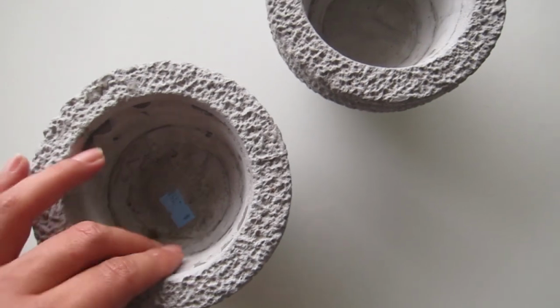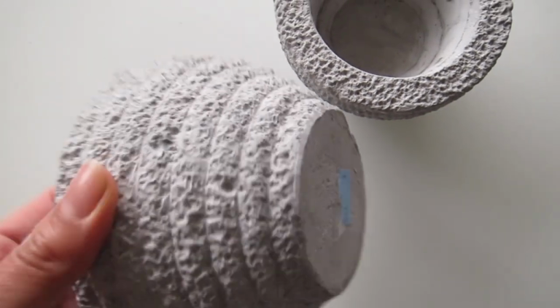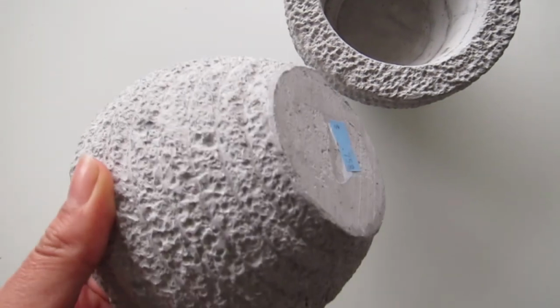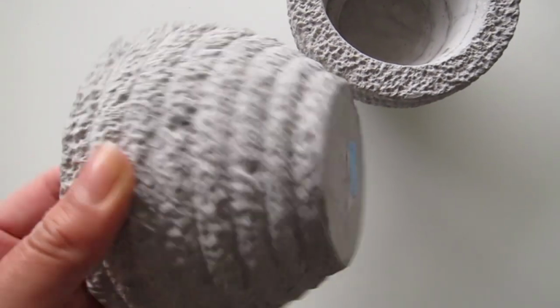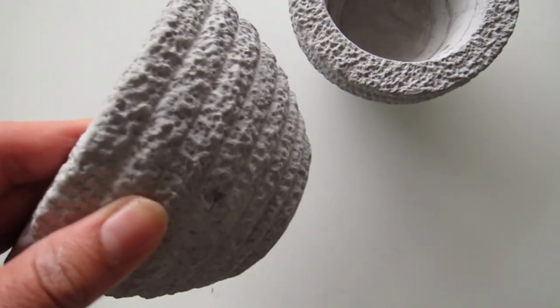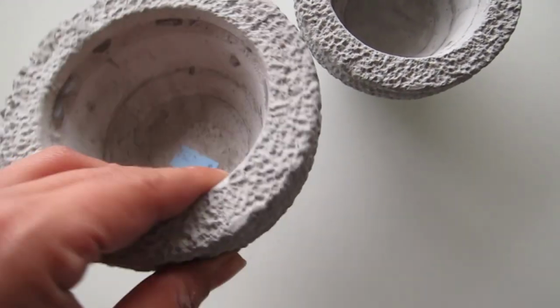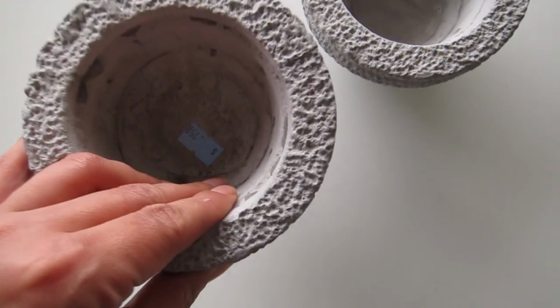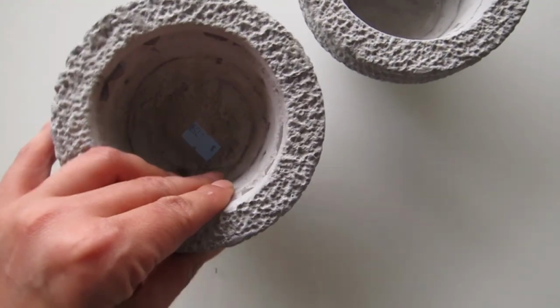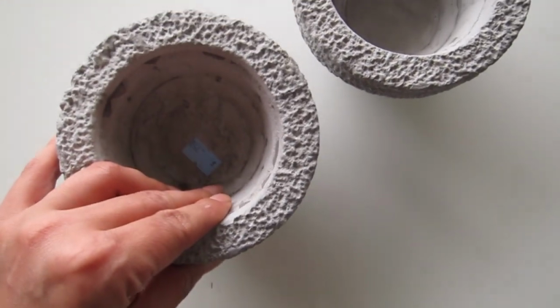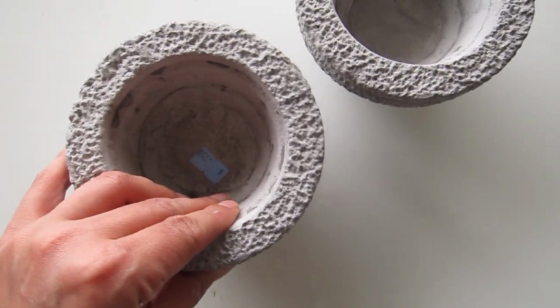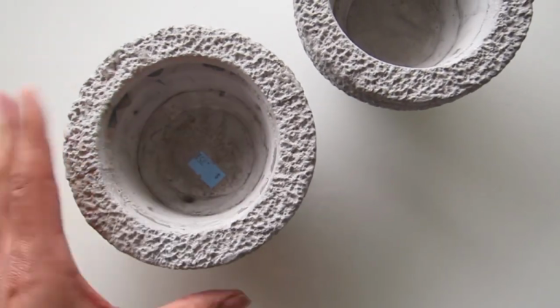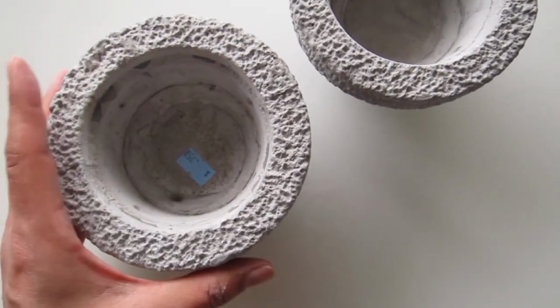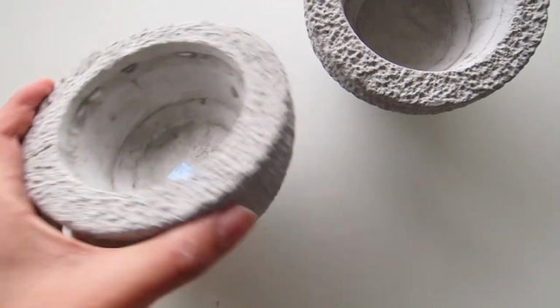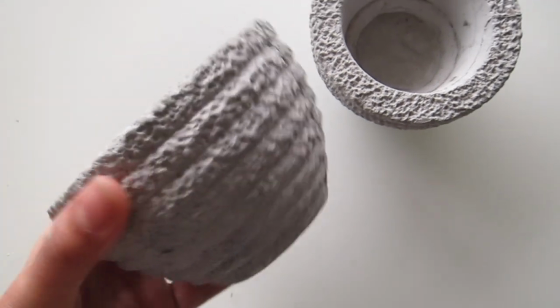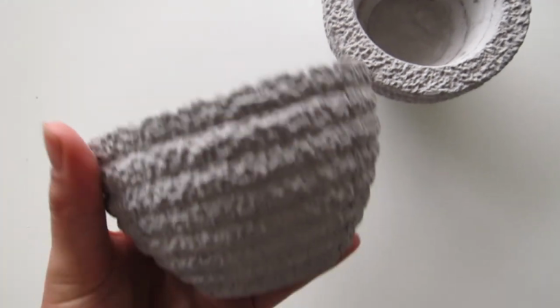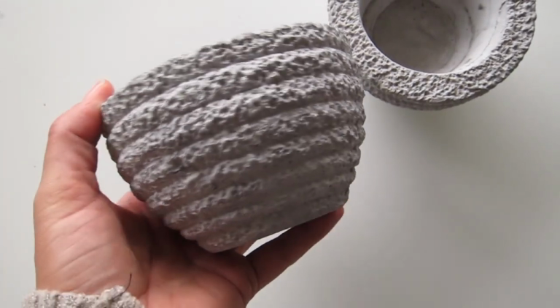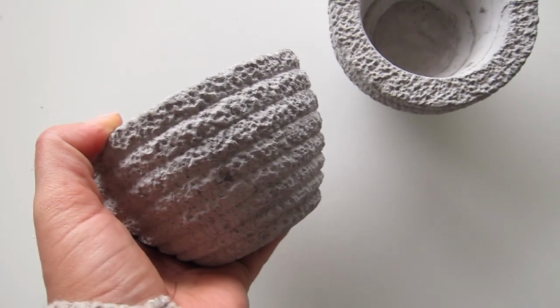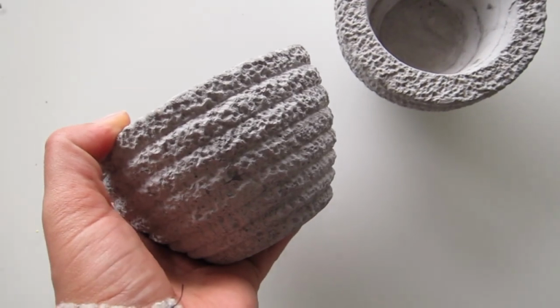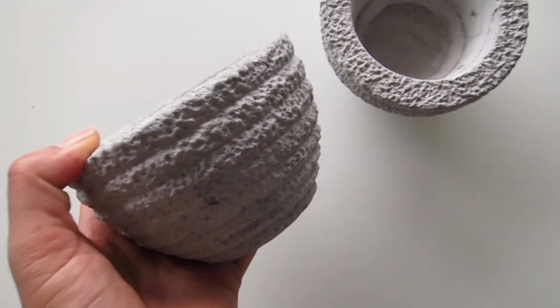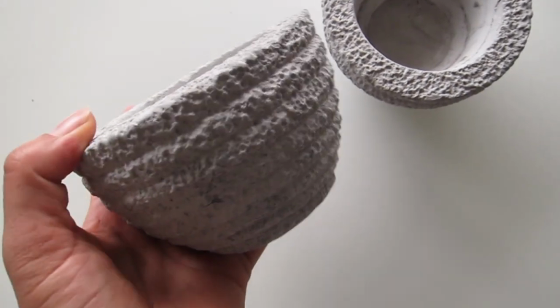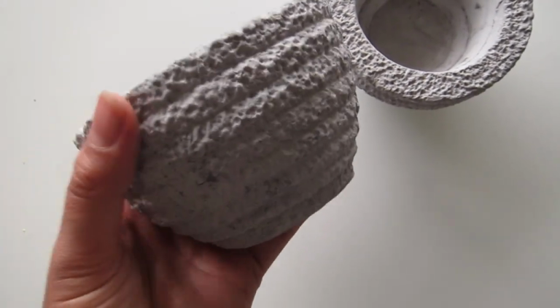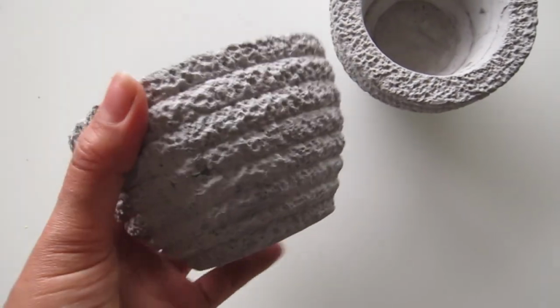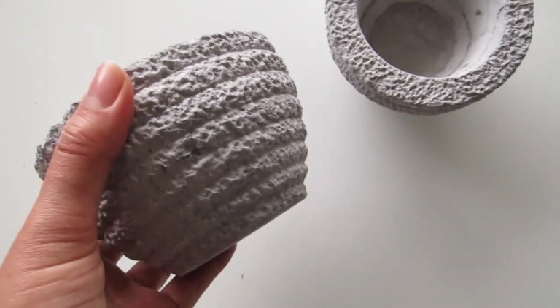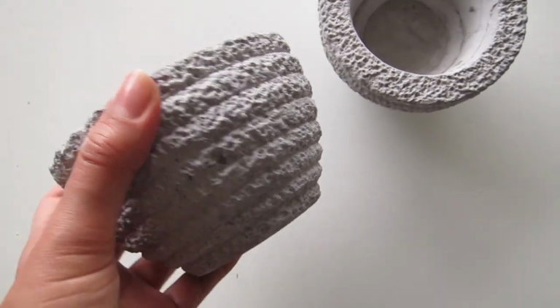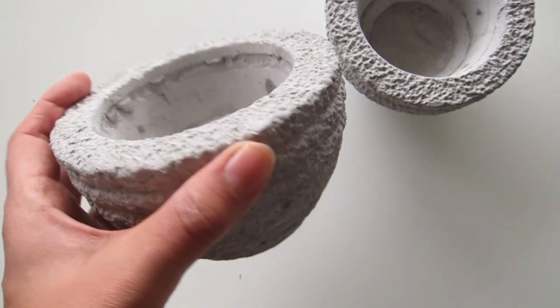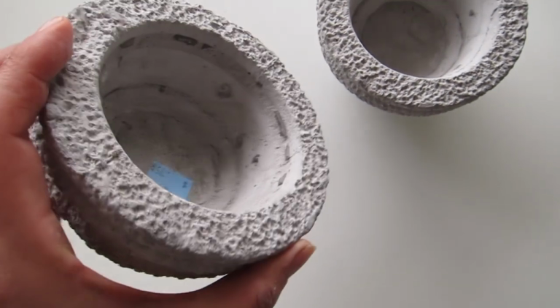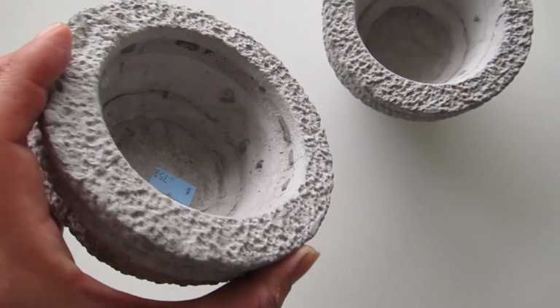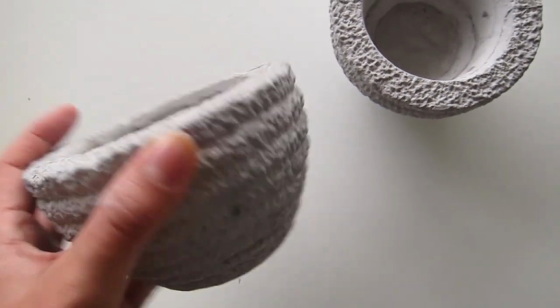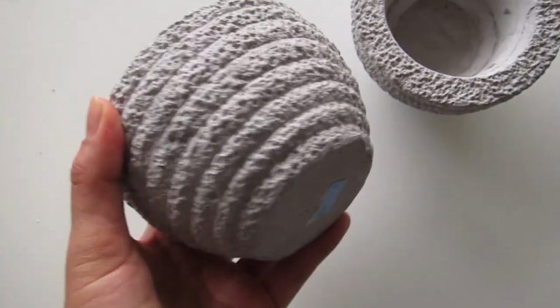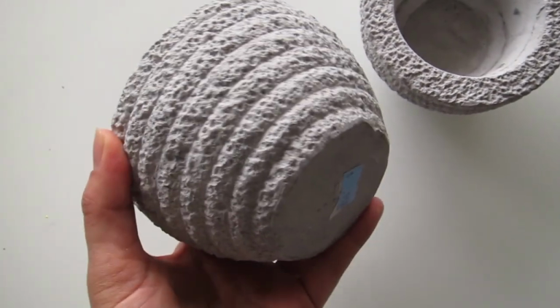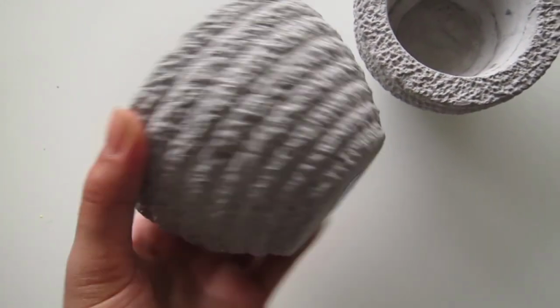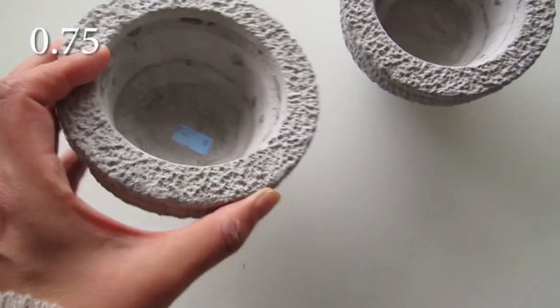Alright, another score is these beautiful stone-looking potting plants. And these suckers were 75 cents. Oh, yeah.